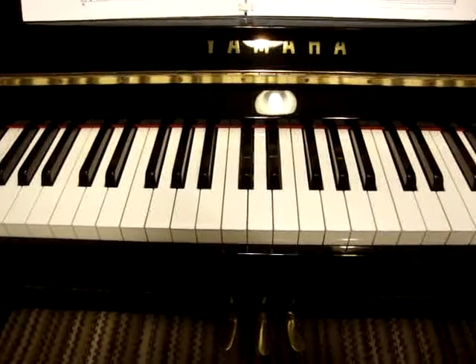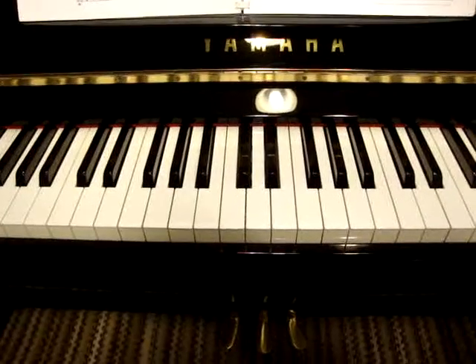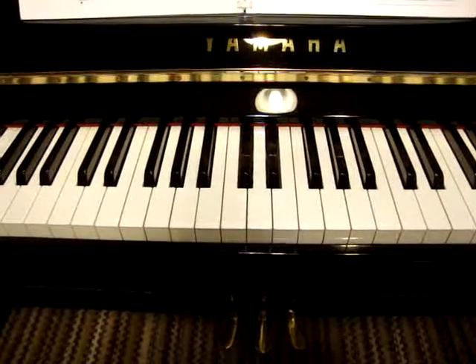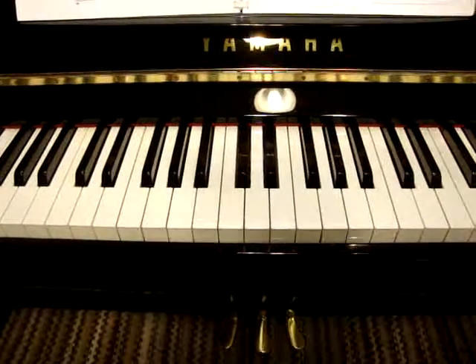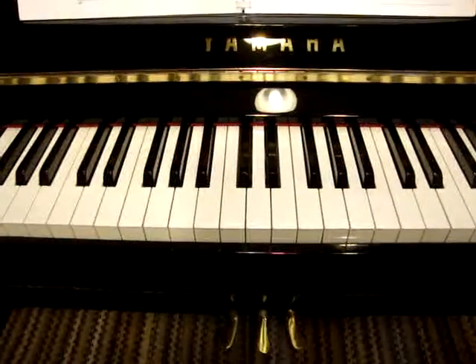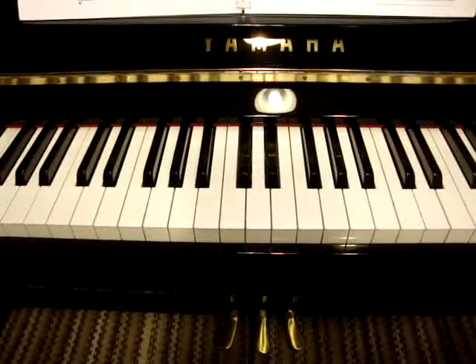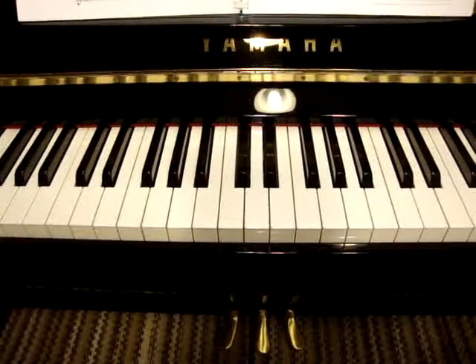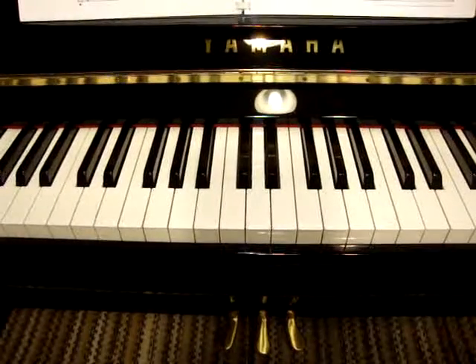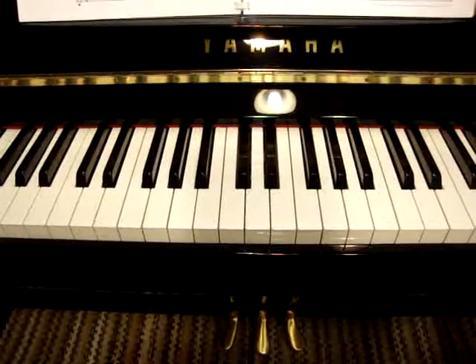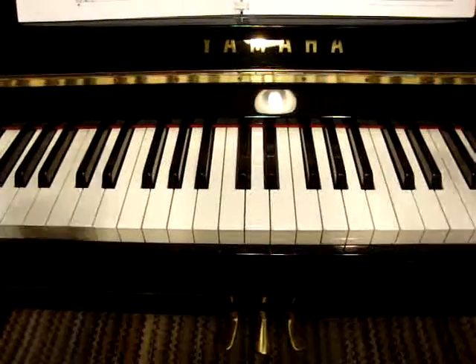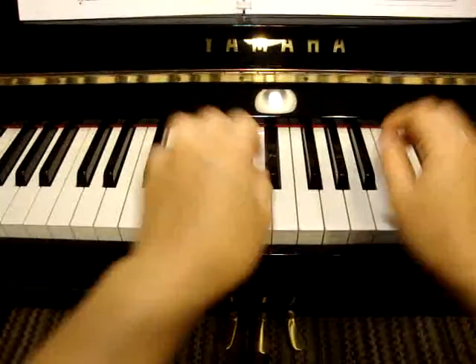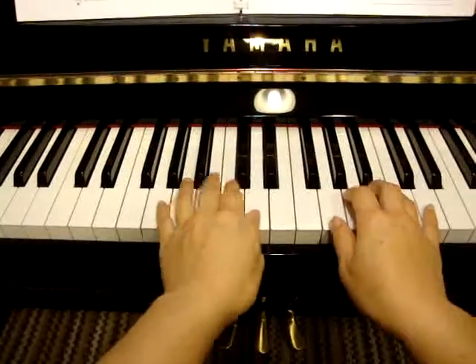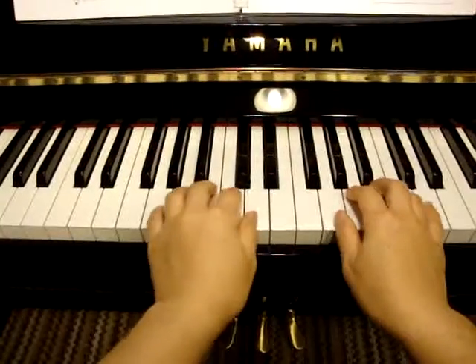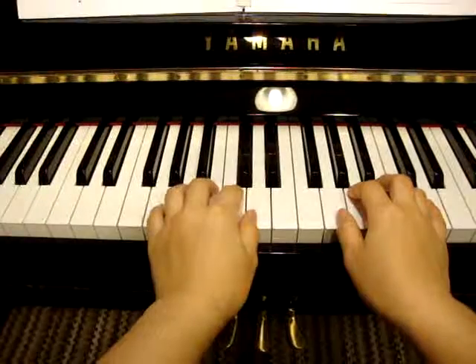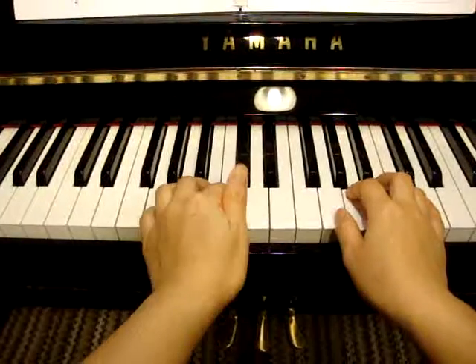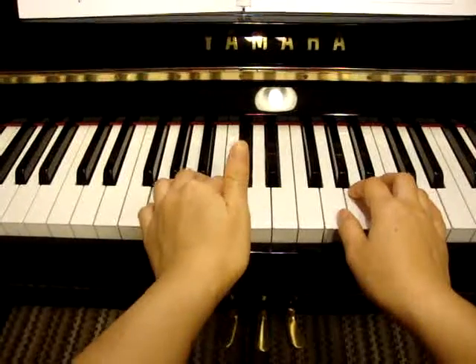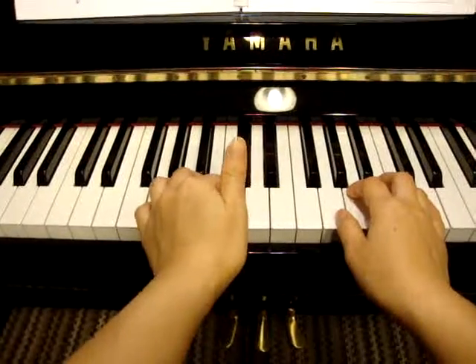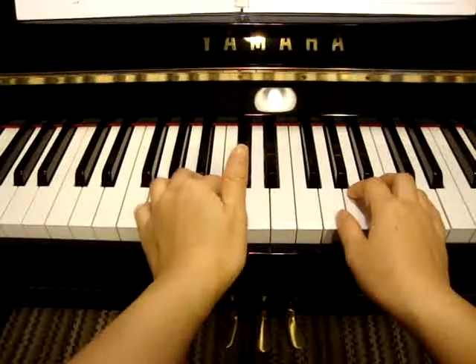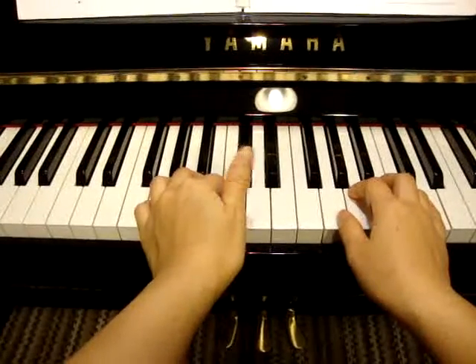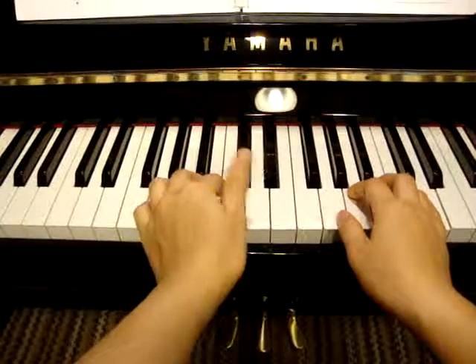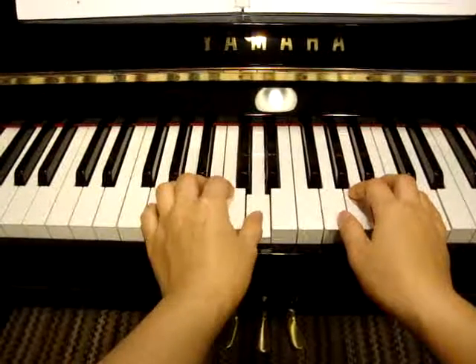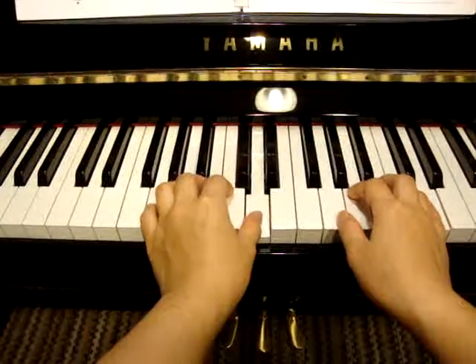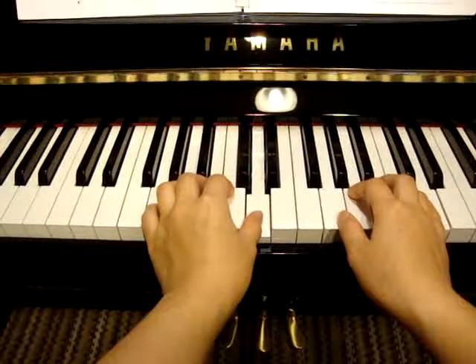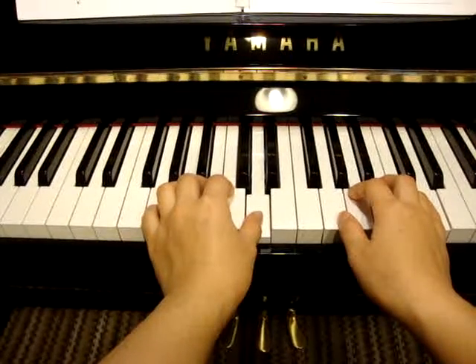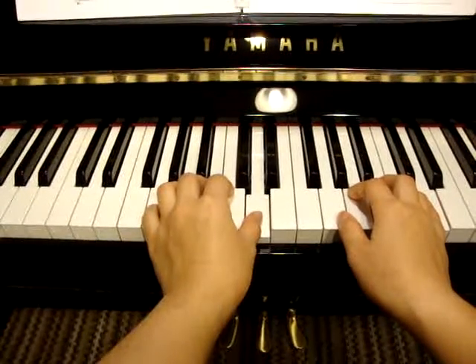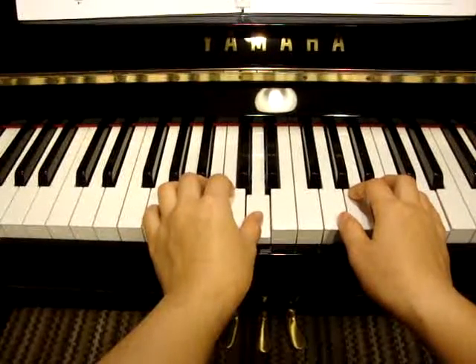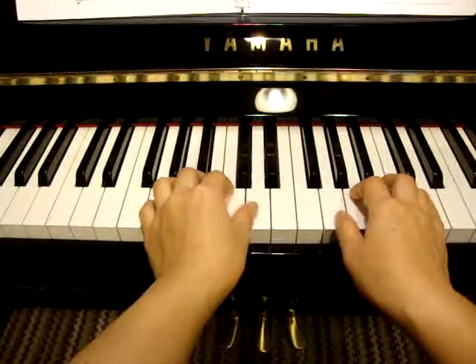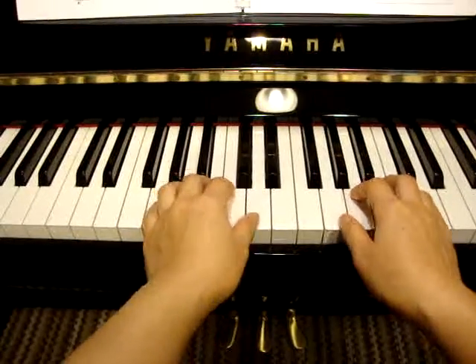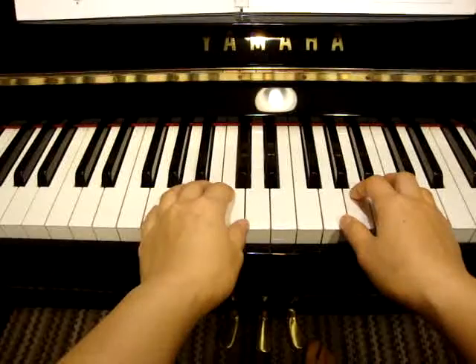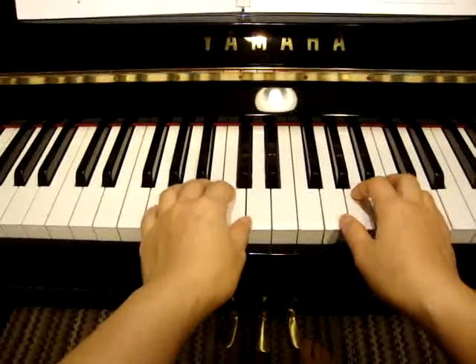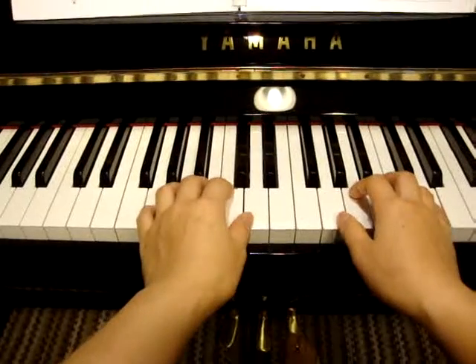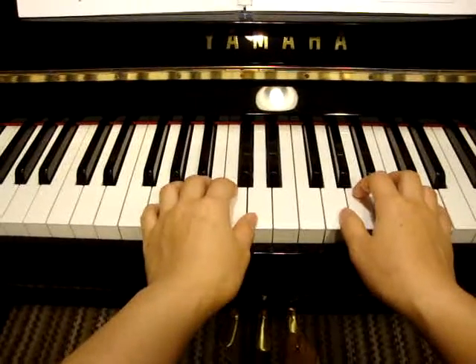Page 69, Alpine Melody, G position. Your left hand will begin on D as the first note. Get ready for the pedaling.